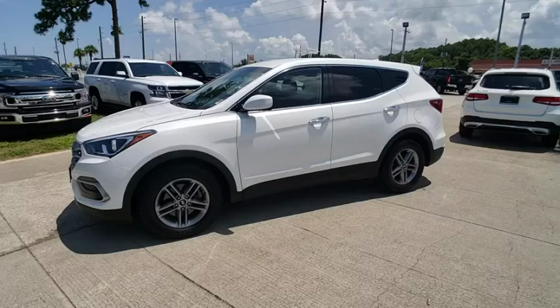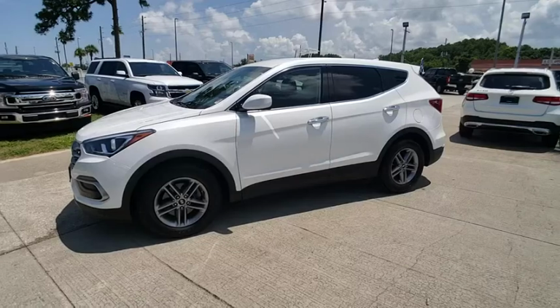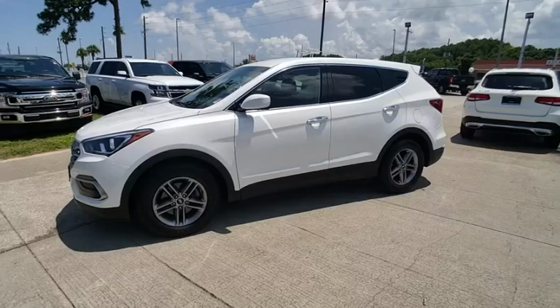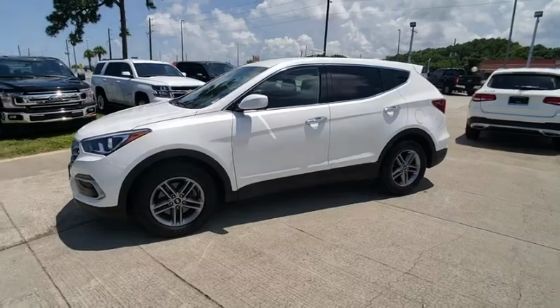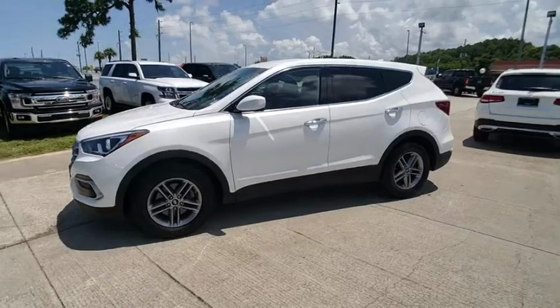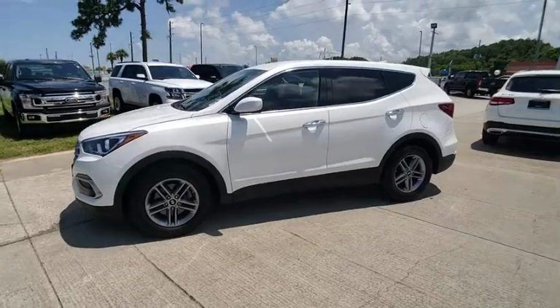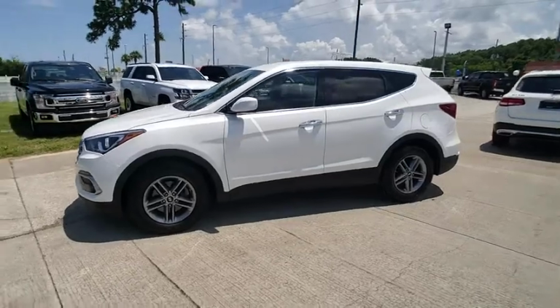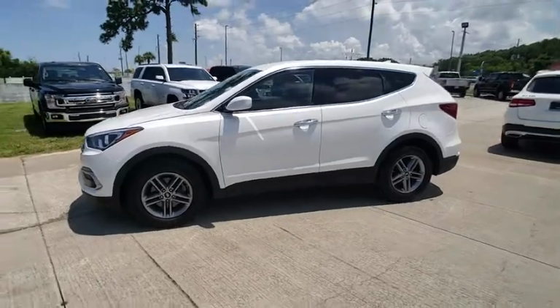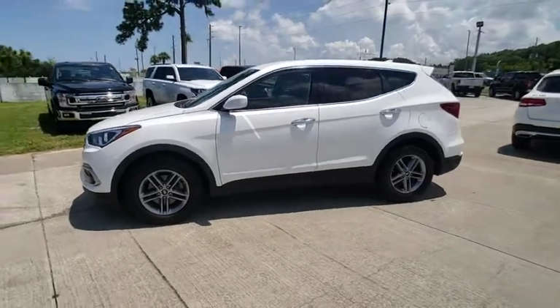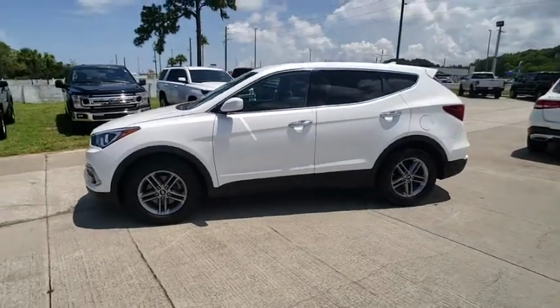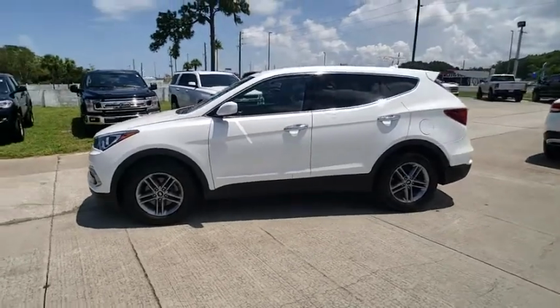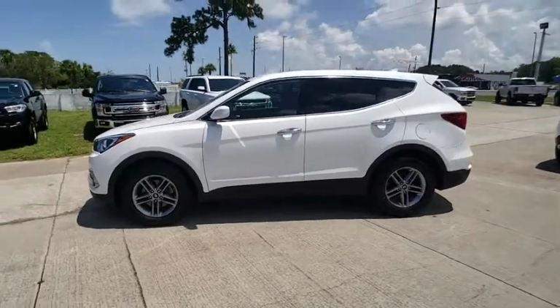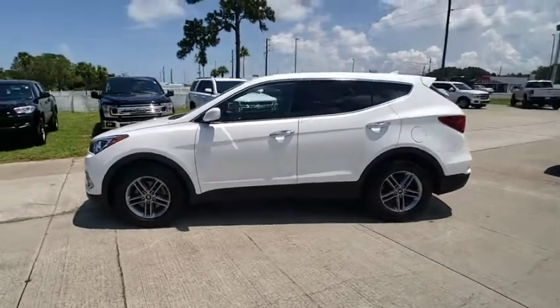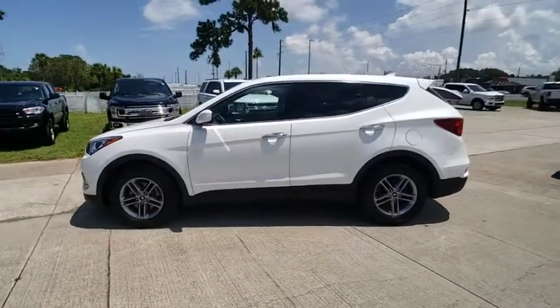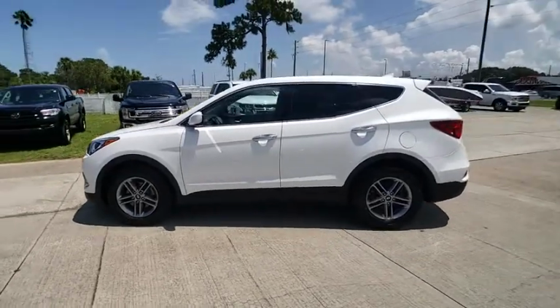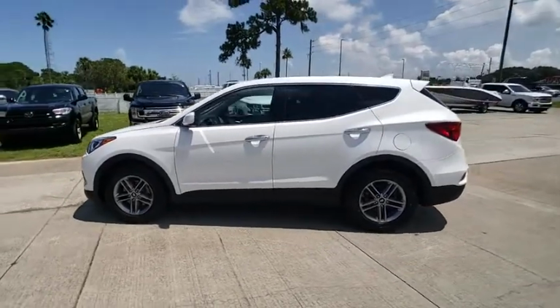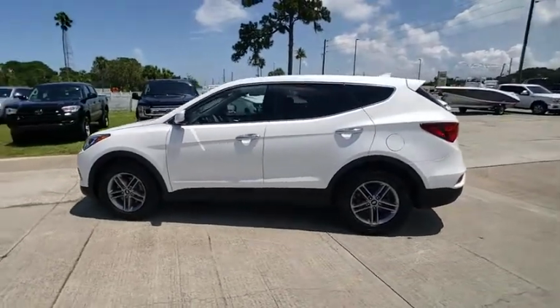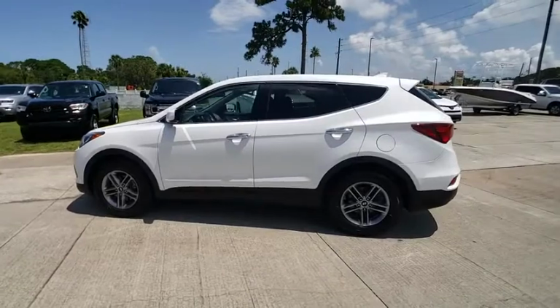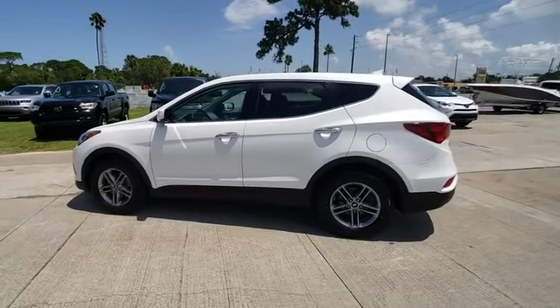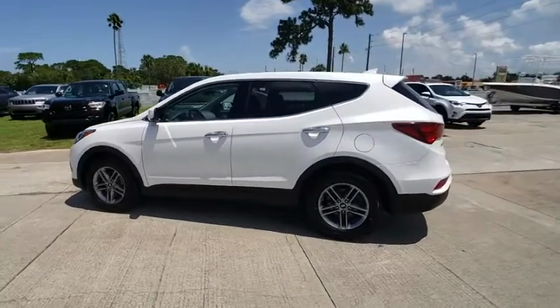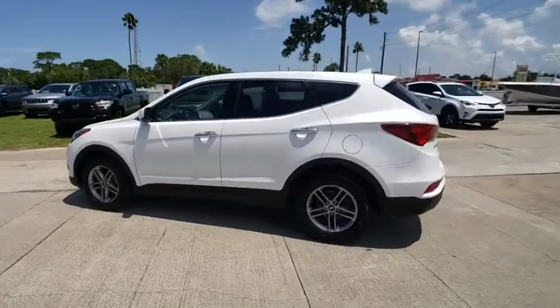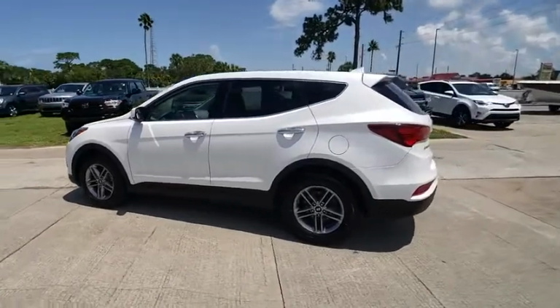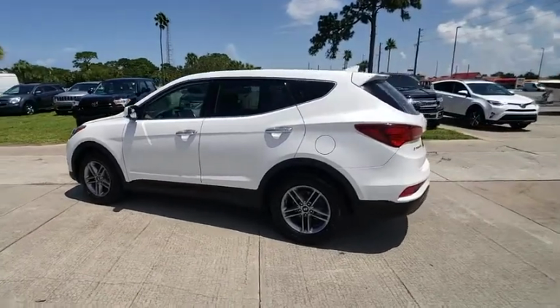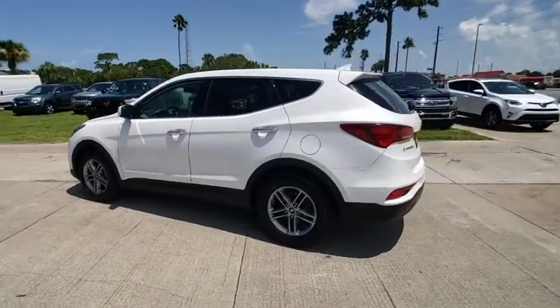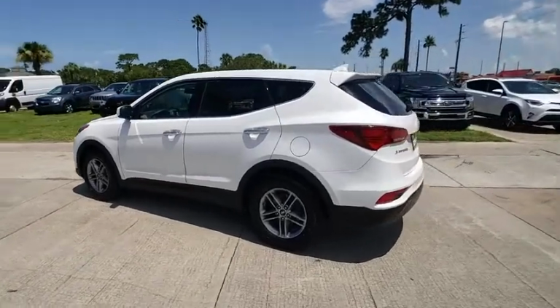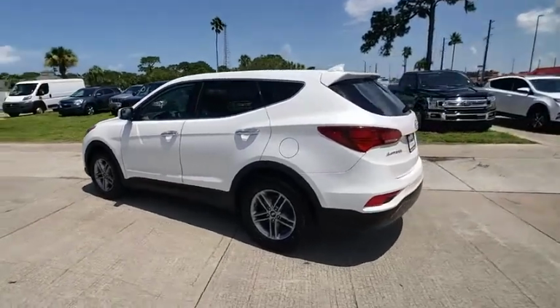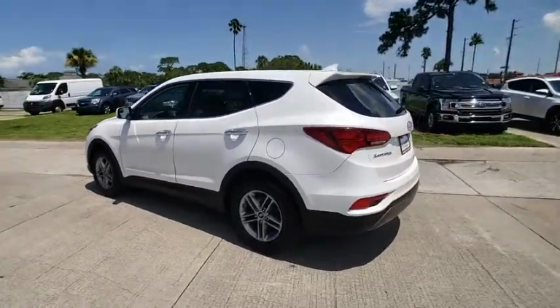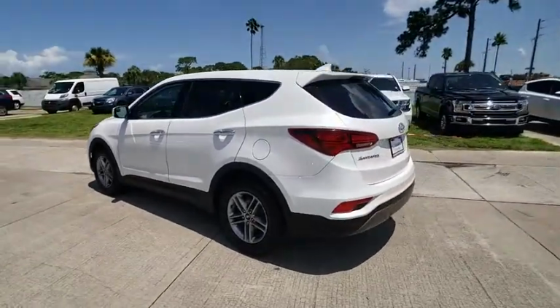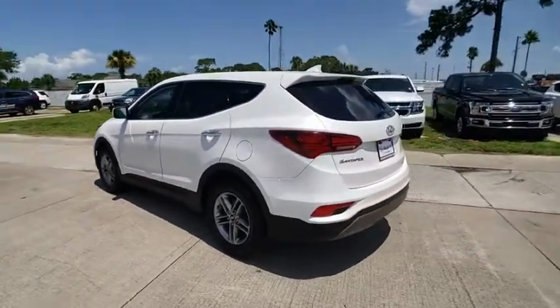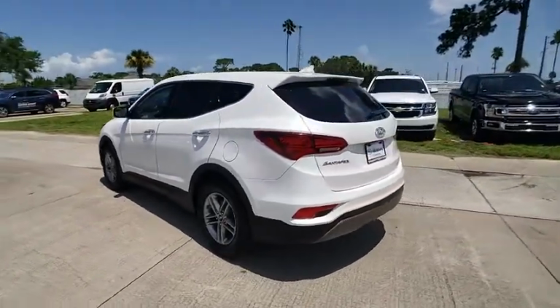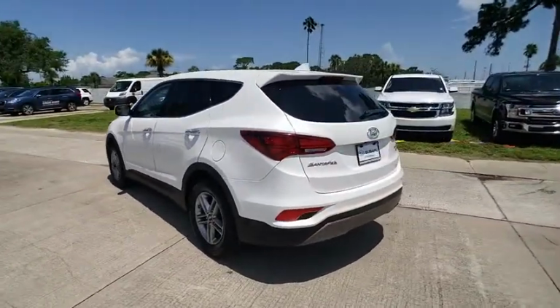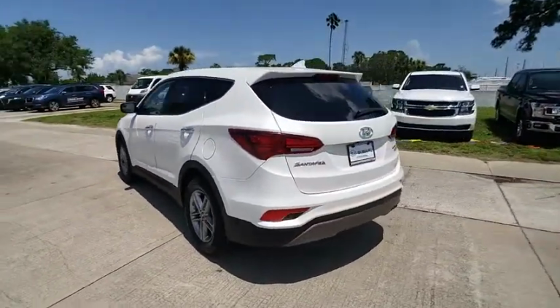The 2017 Santa Fe. Style, quality, performance, value. Need we say more? And is priced below $20,000.